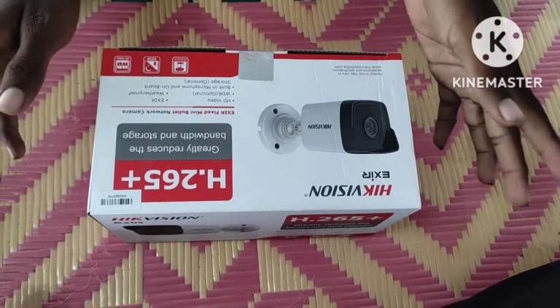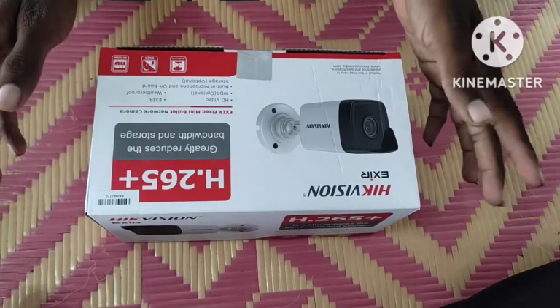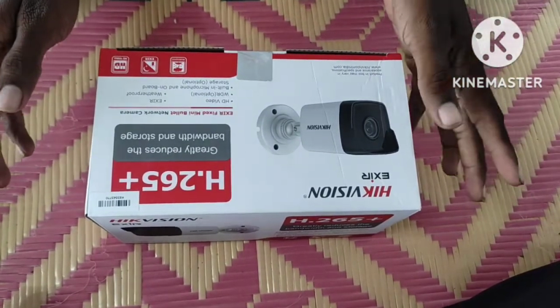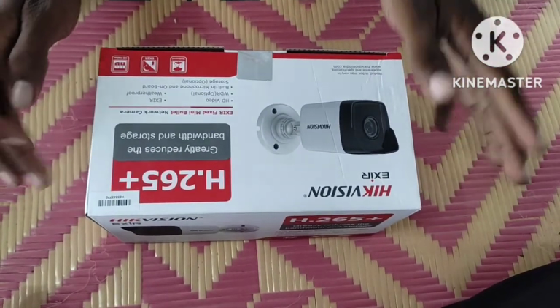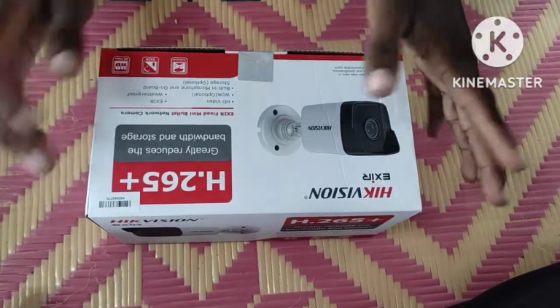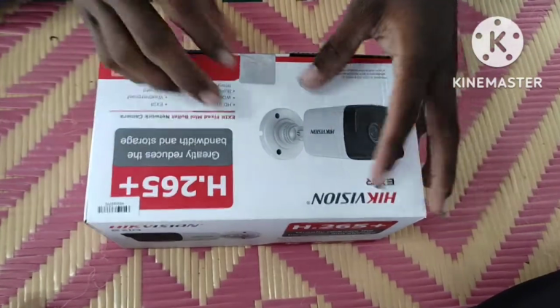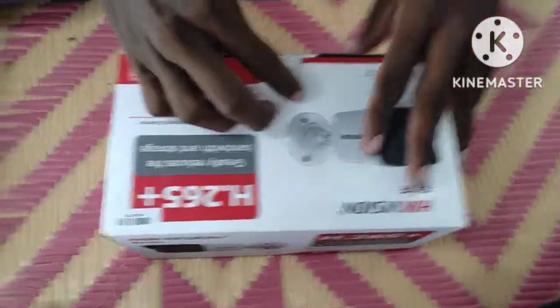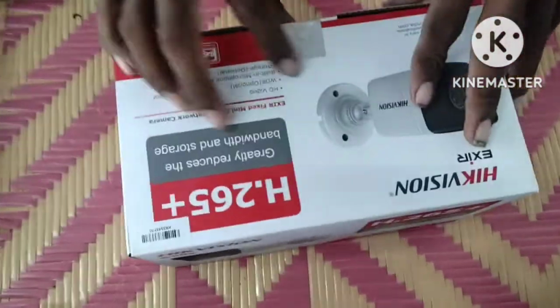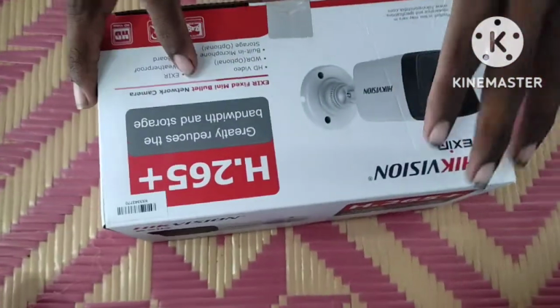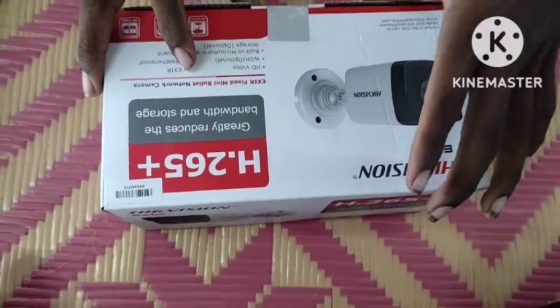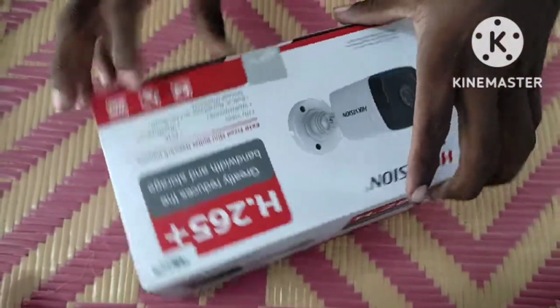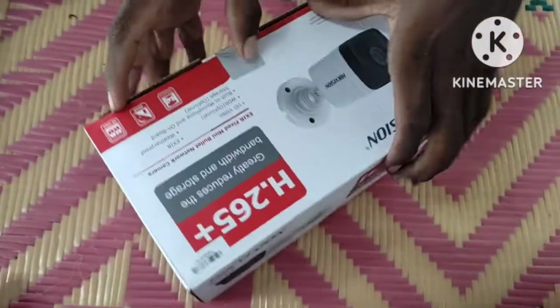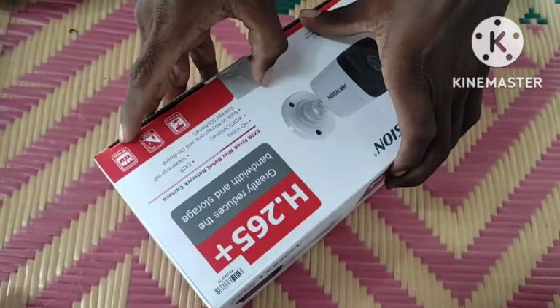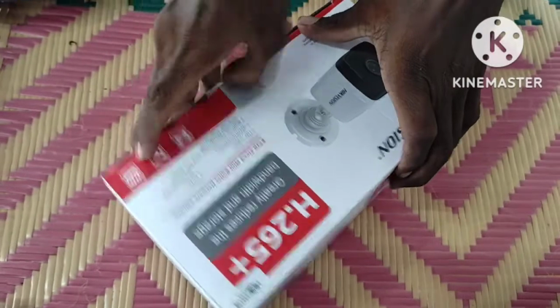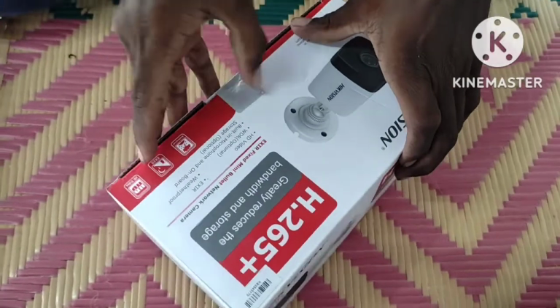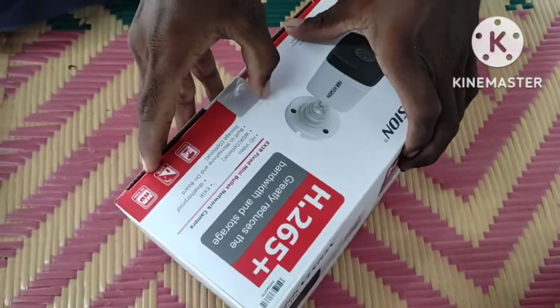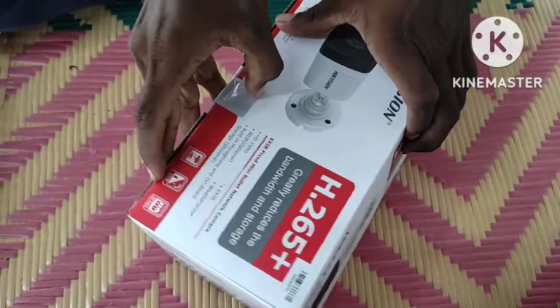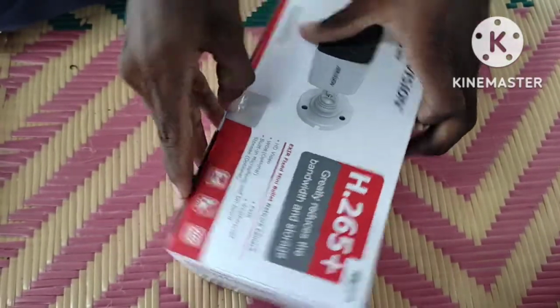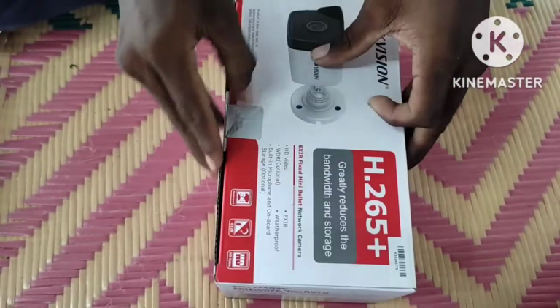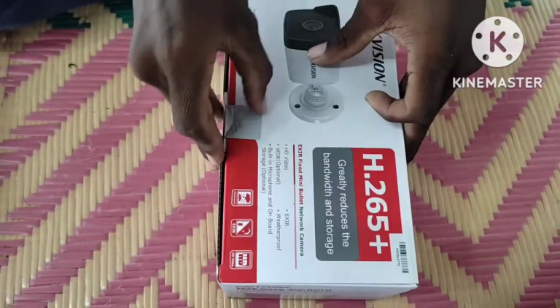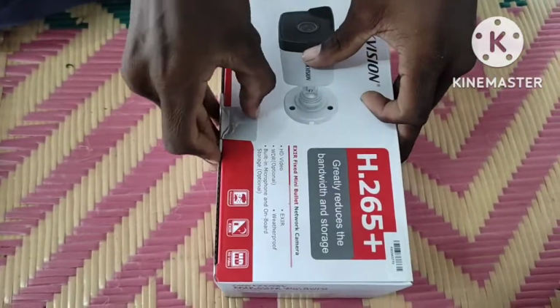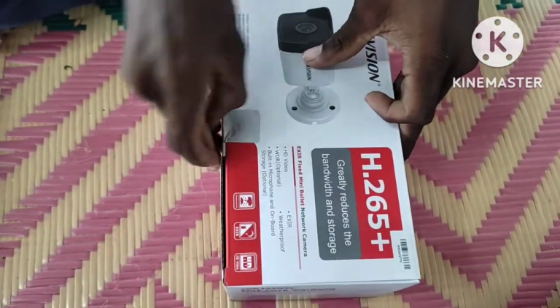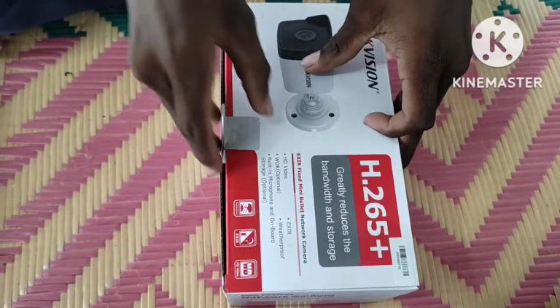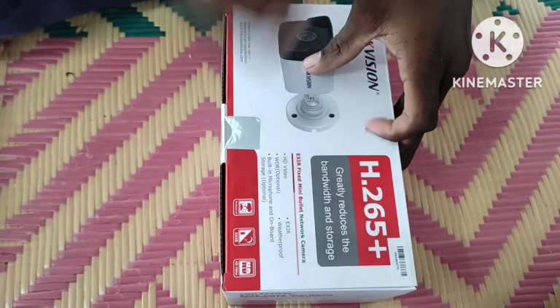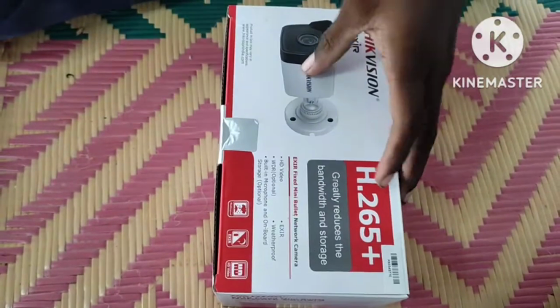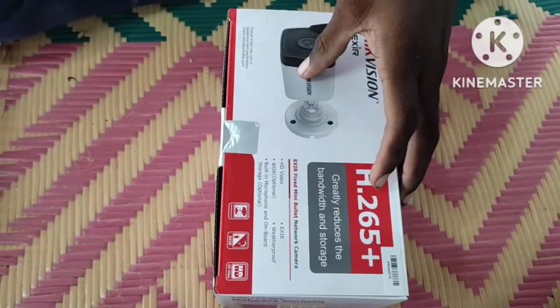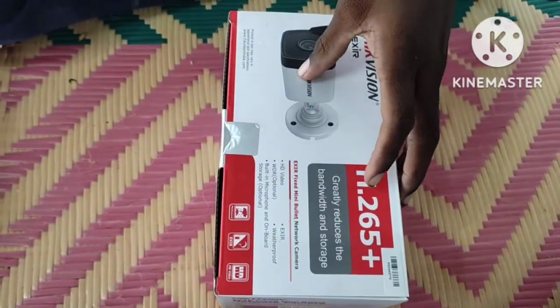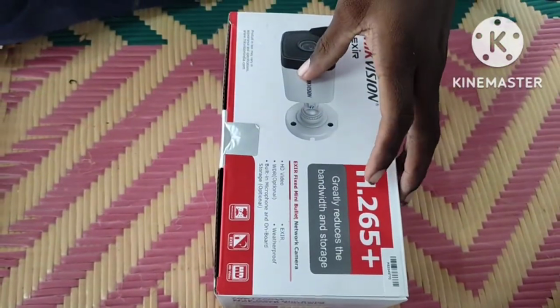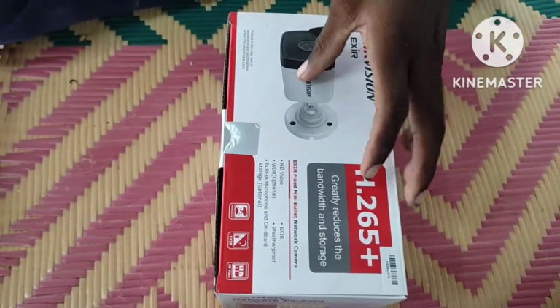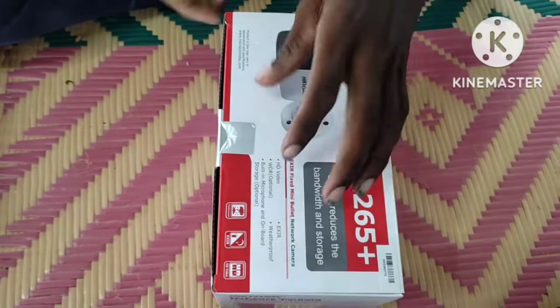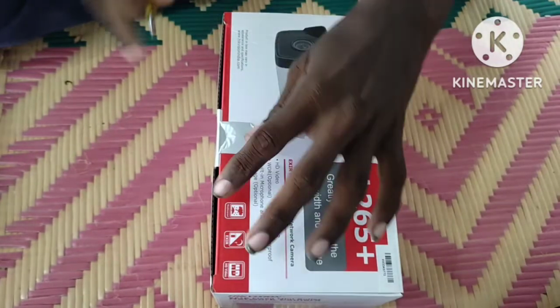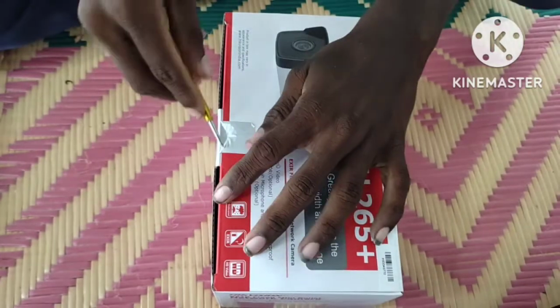Let's talk about the NVR. The IP camera is connected with an IP camera. It operates in night black and white mode. If it is connected to an NVR or DVR, we will cover that in the next video.